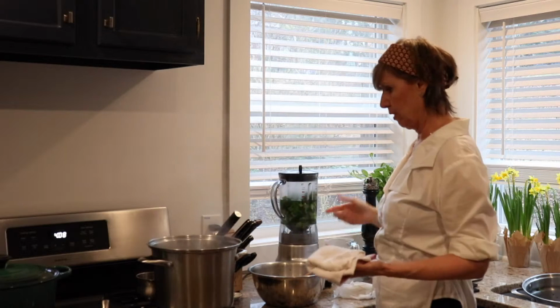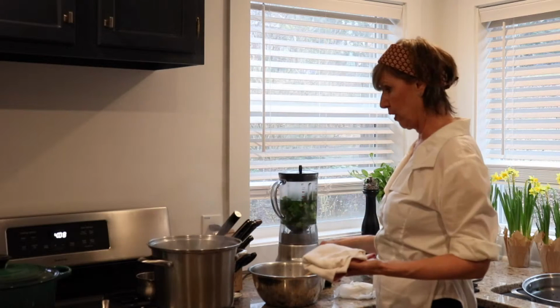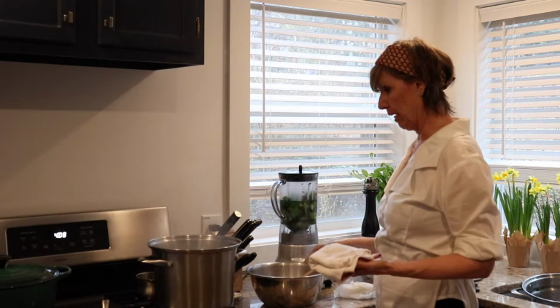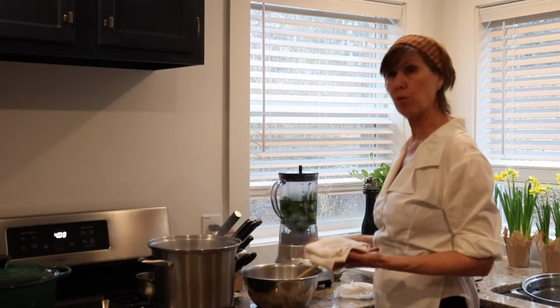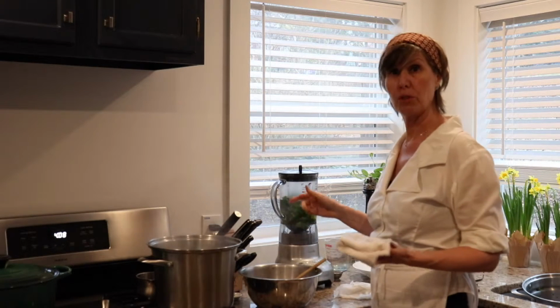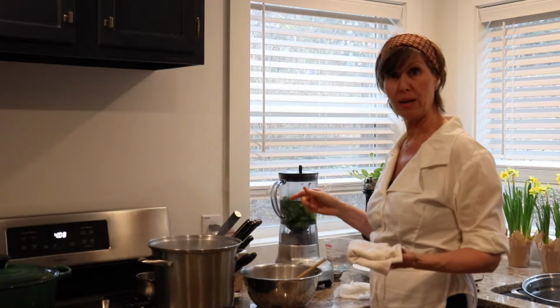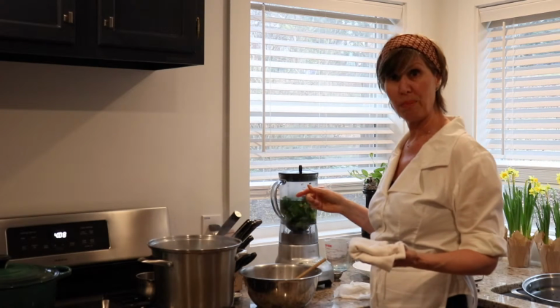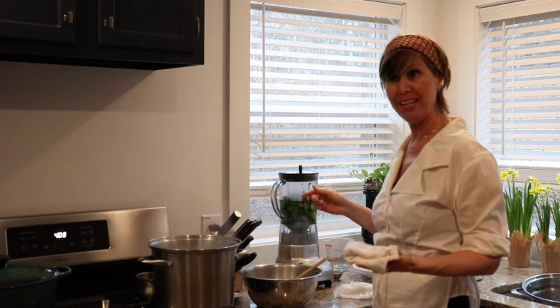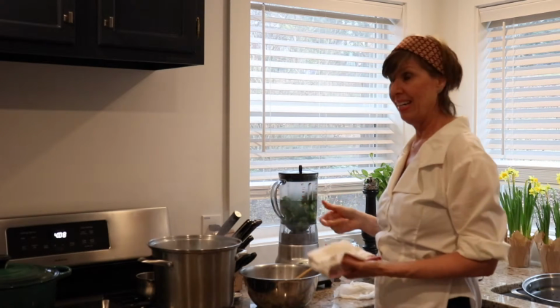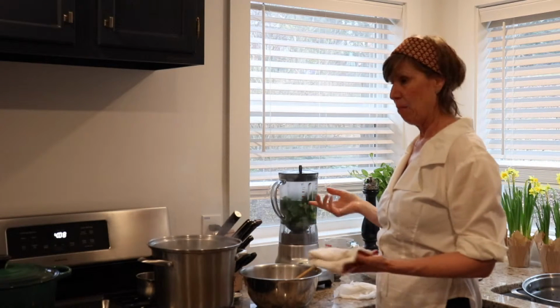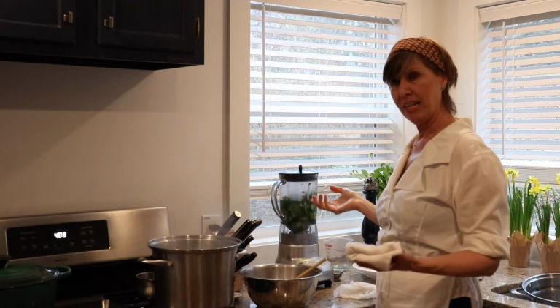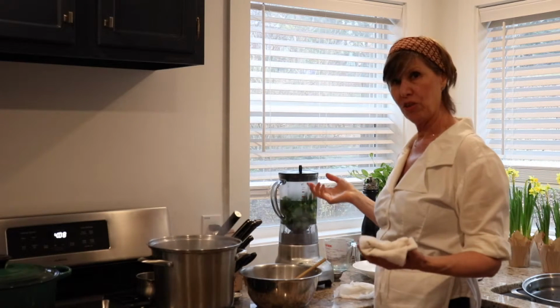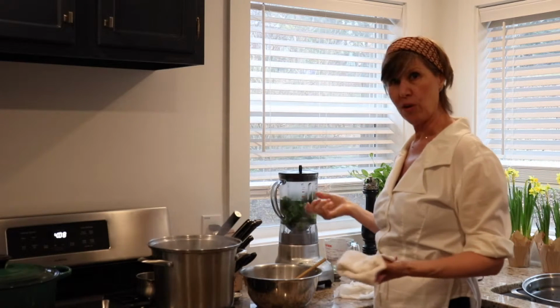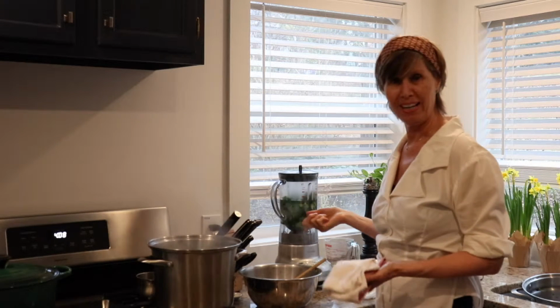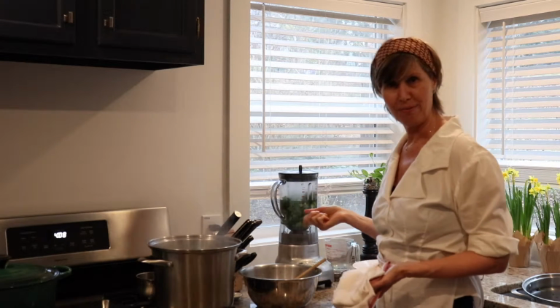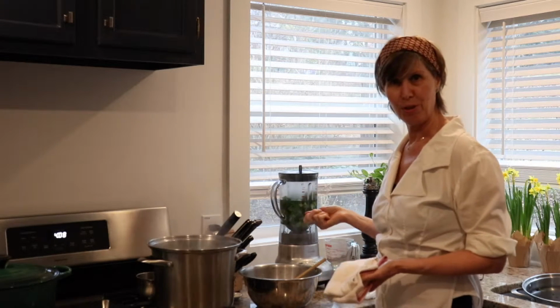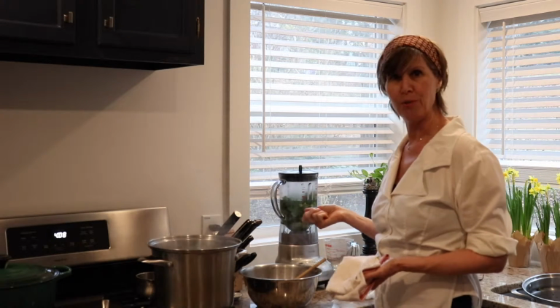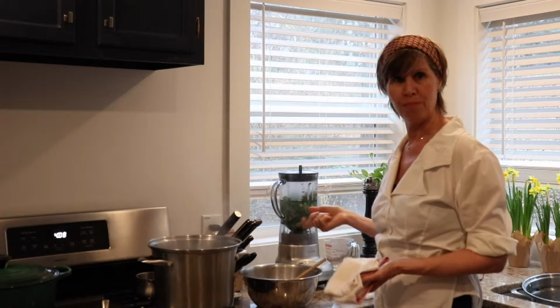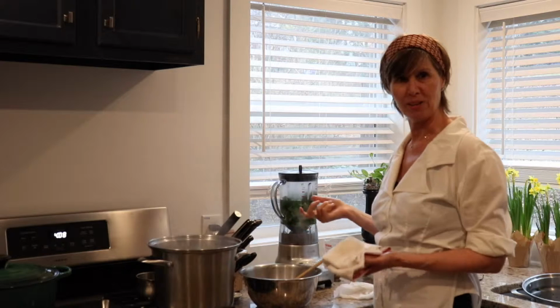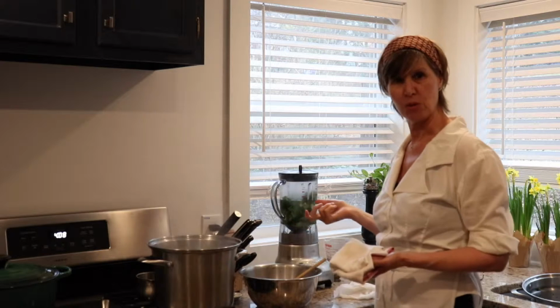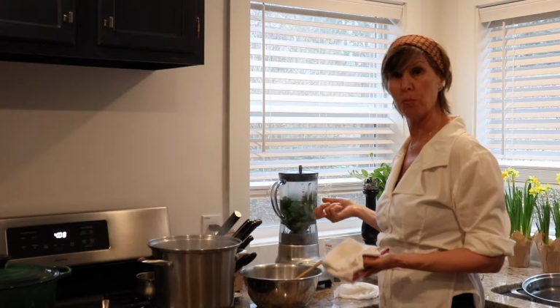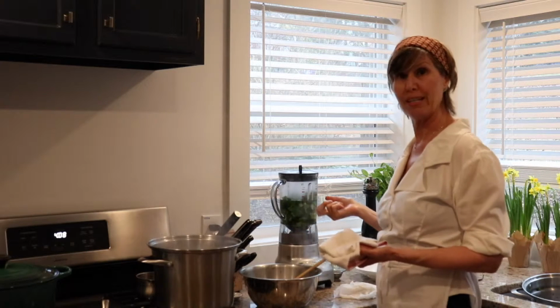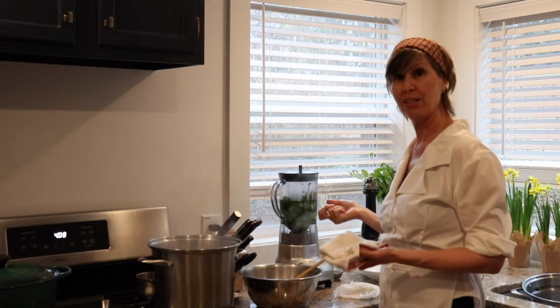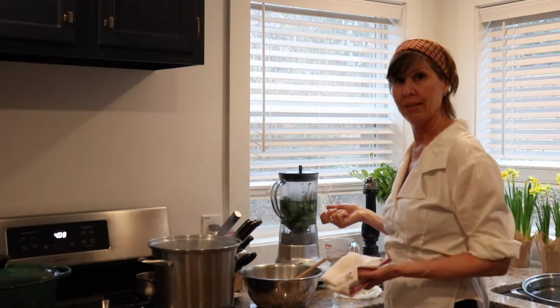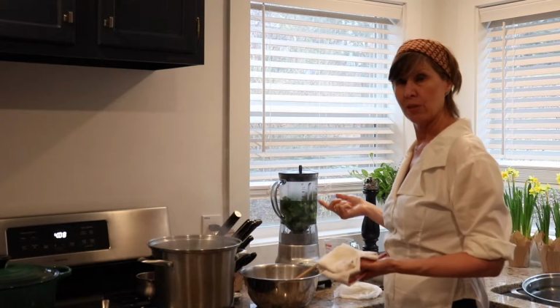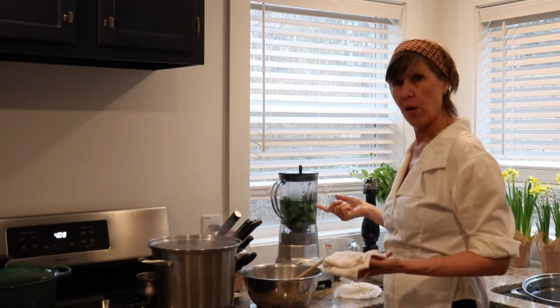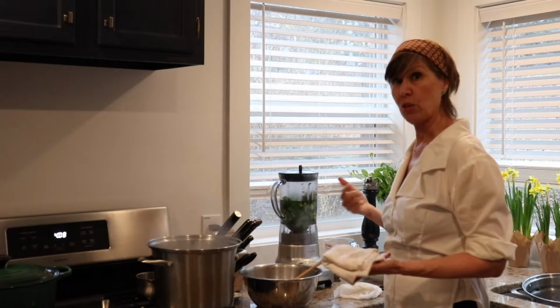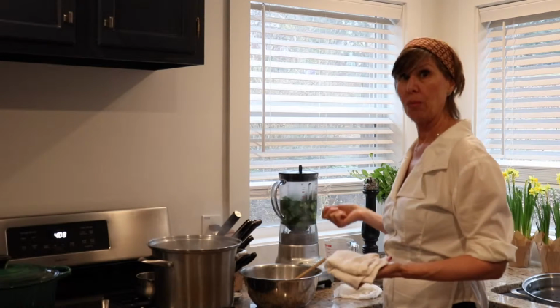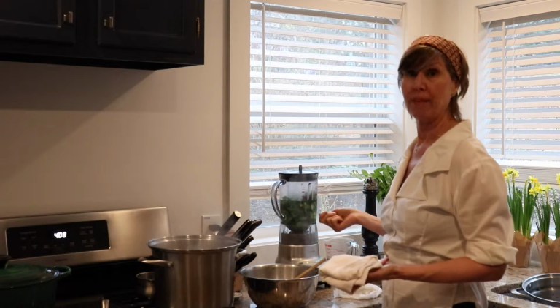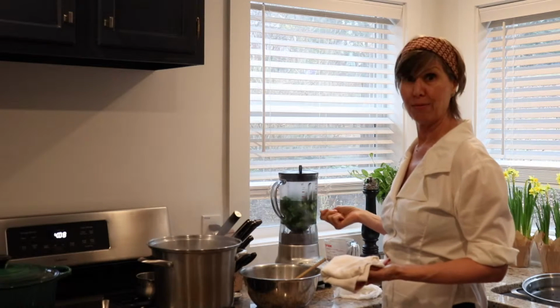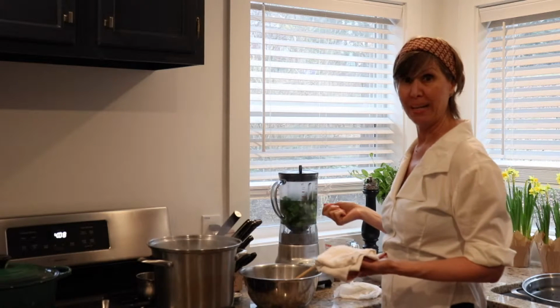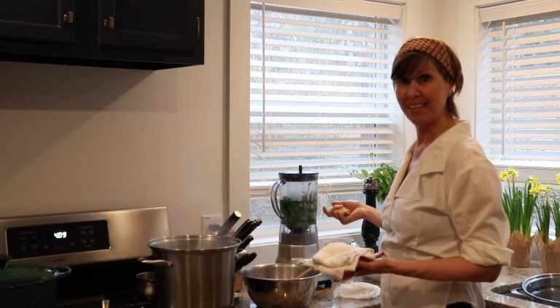This is a very impromptu recipe in my kitchen on a rainy afternoon. Making some soup for dinner, so I just thought I would invite everybody in.